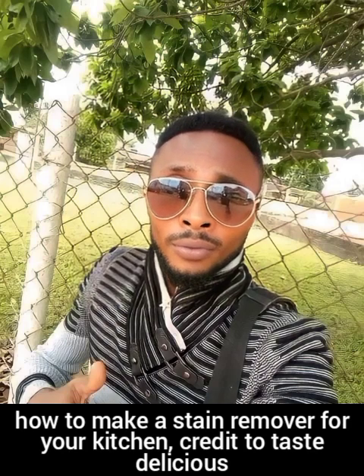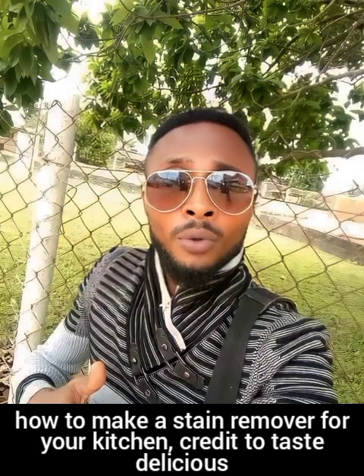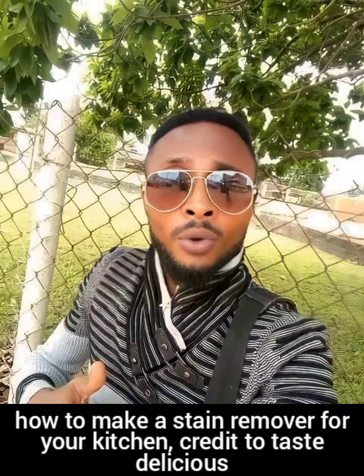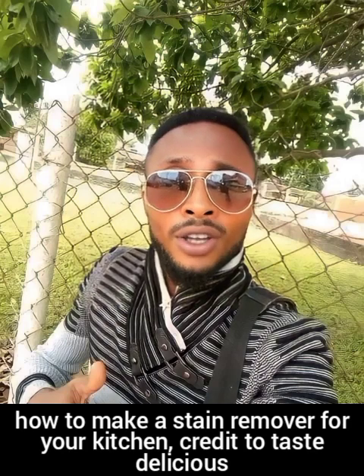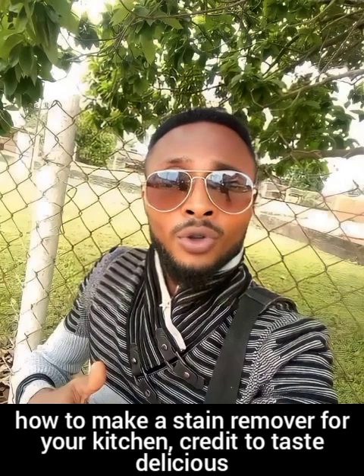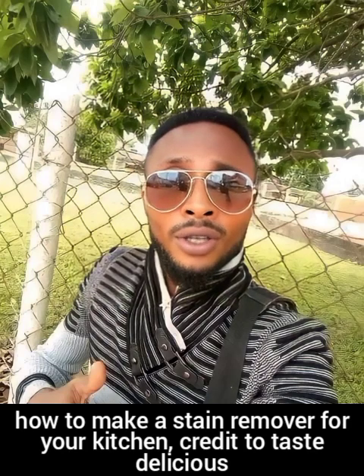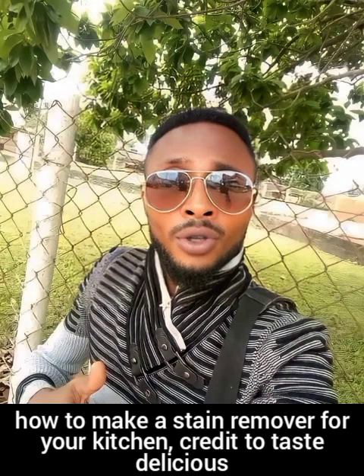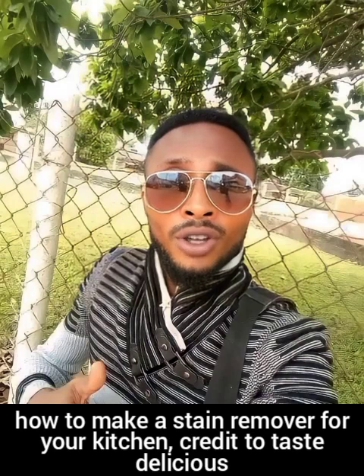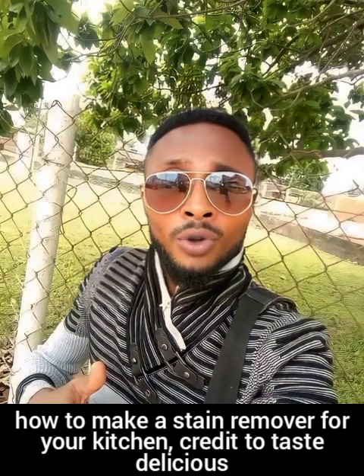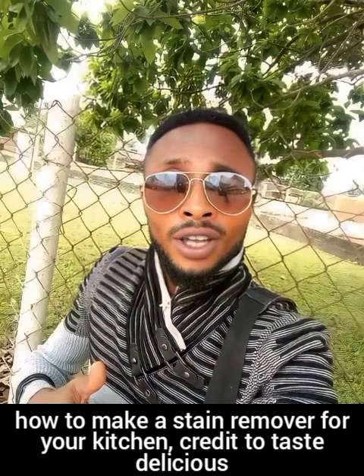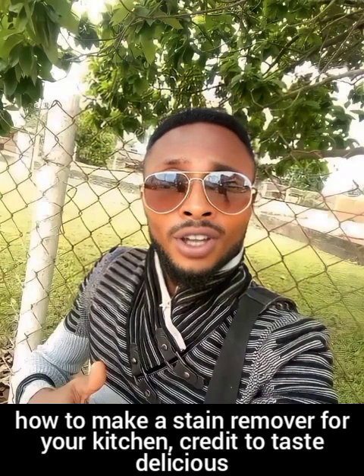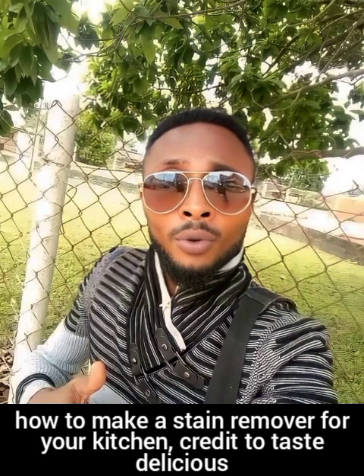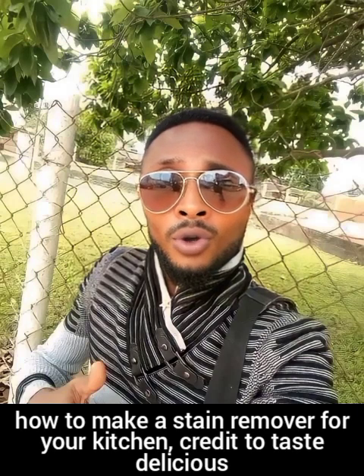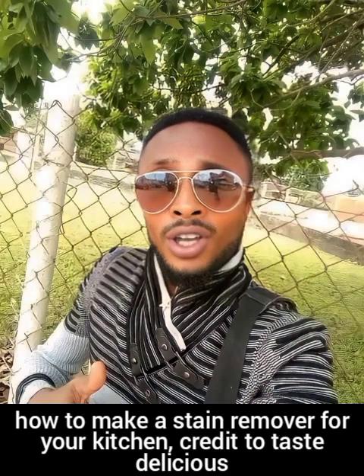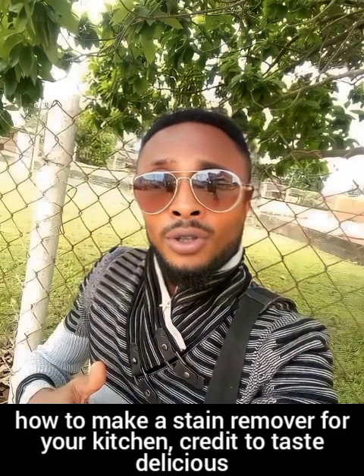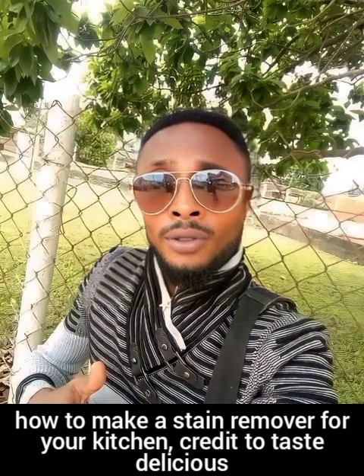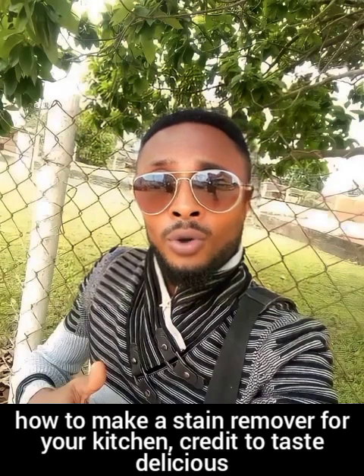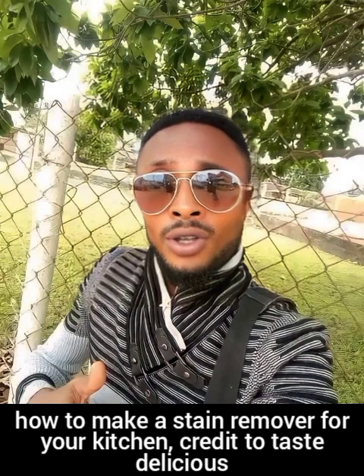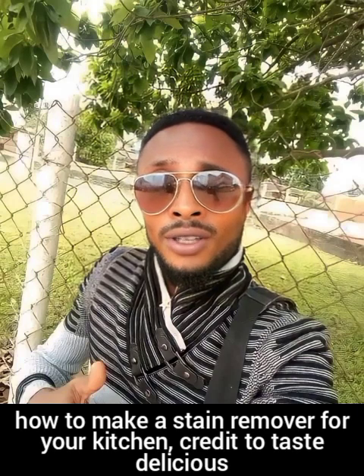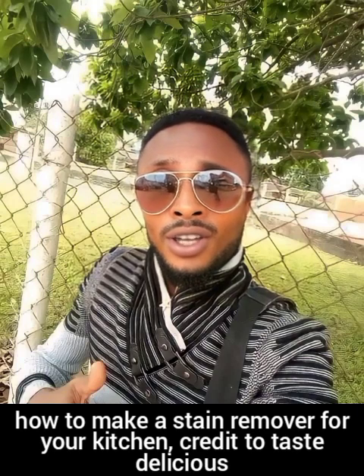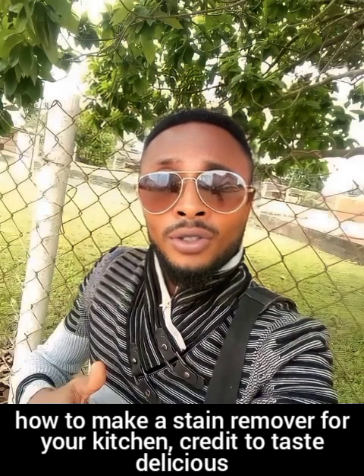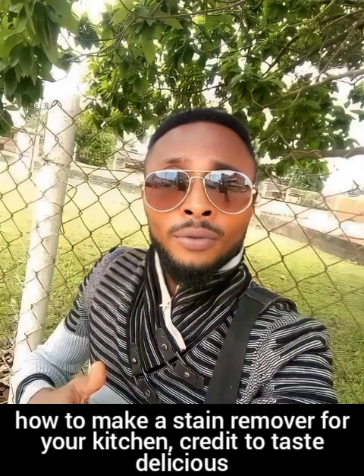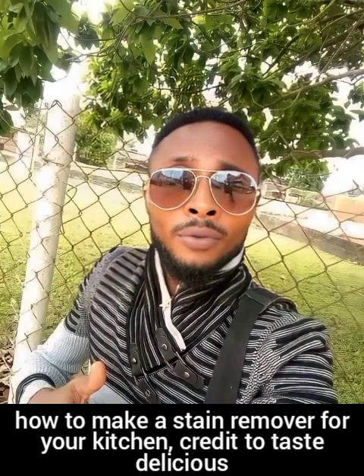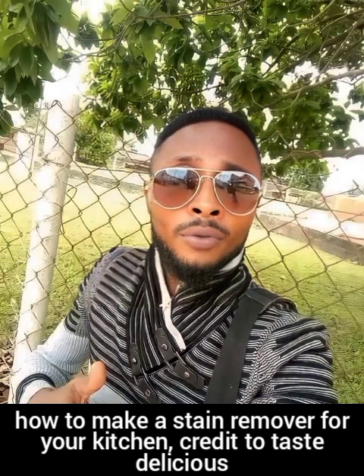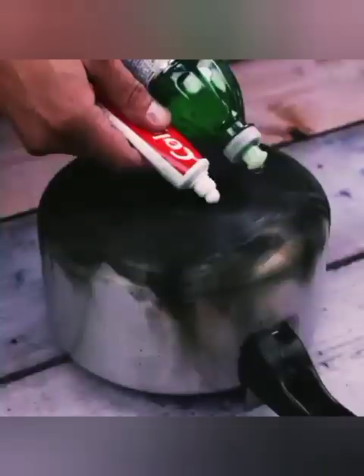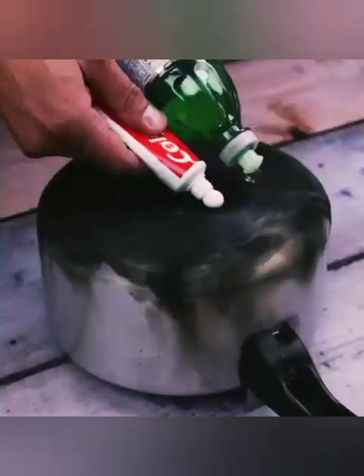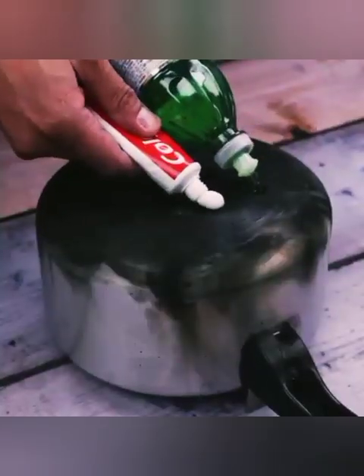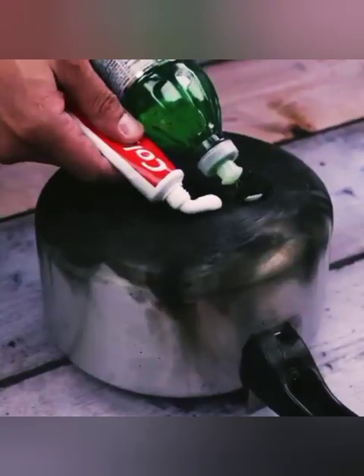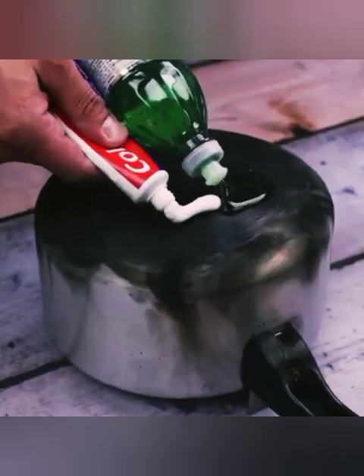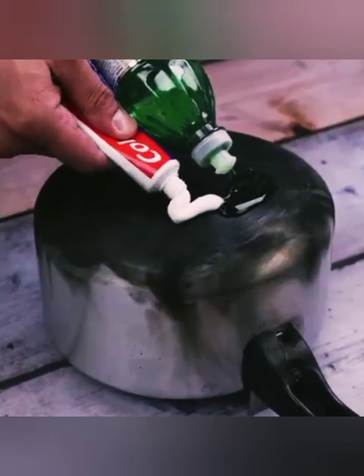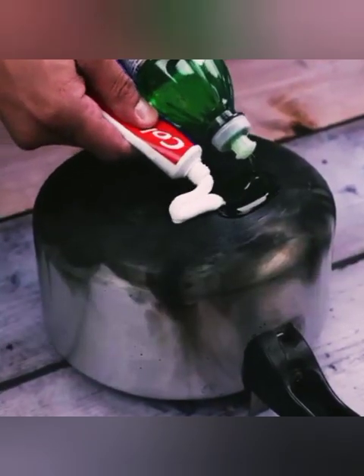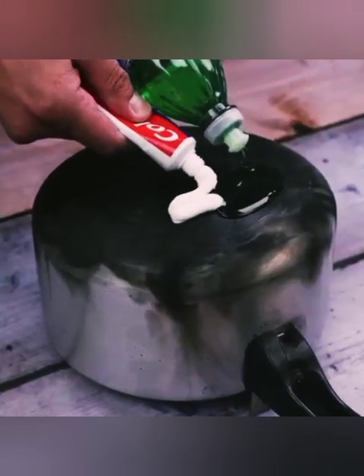We bring you another interesting video on how to make a stain remover for your kitchen. Credit to Taste Delicious — she discovered the secret of the maids.